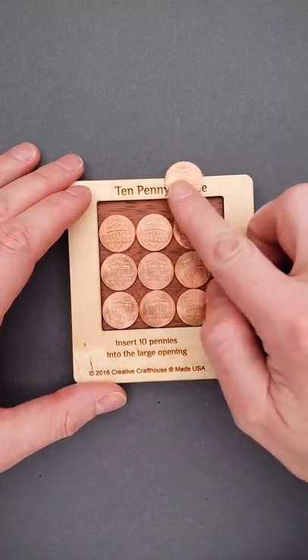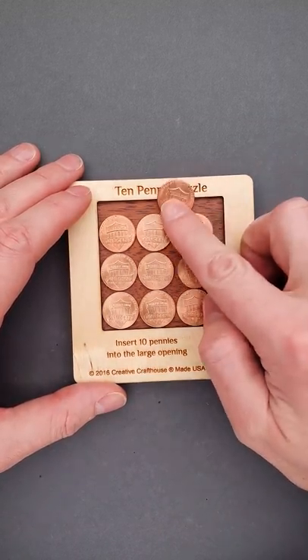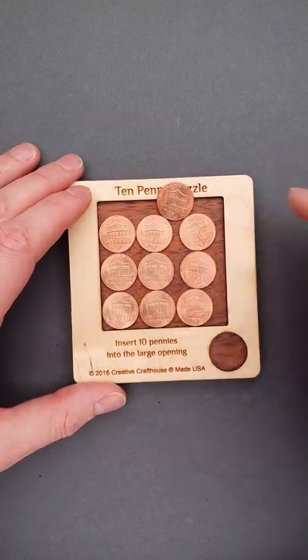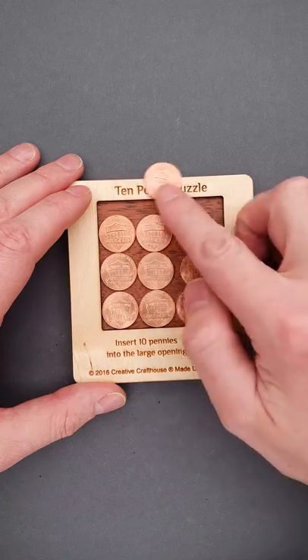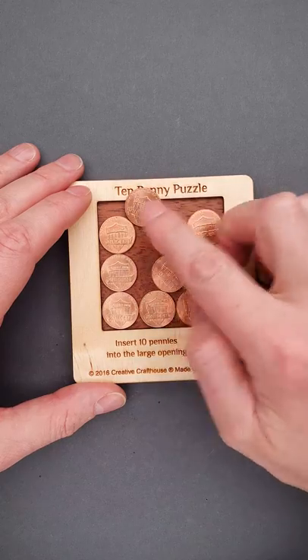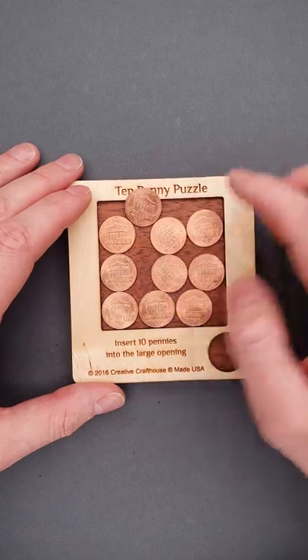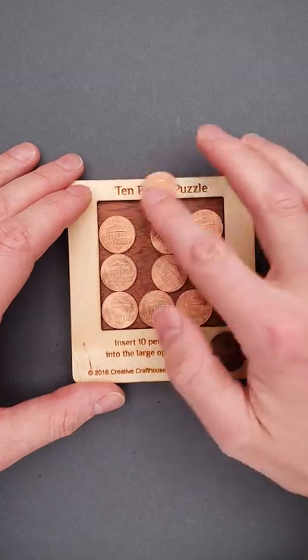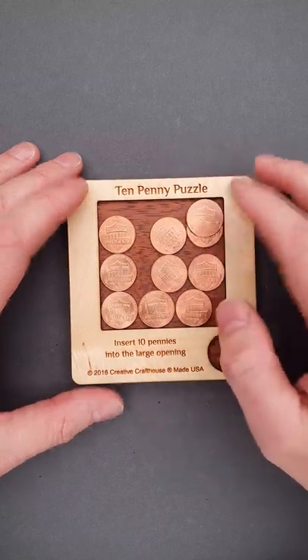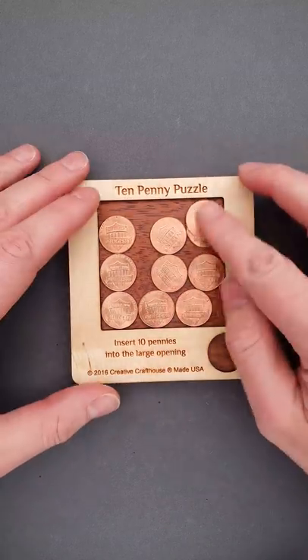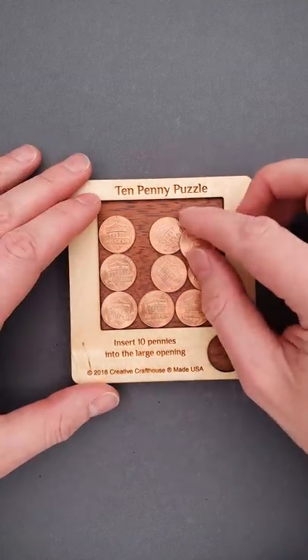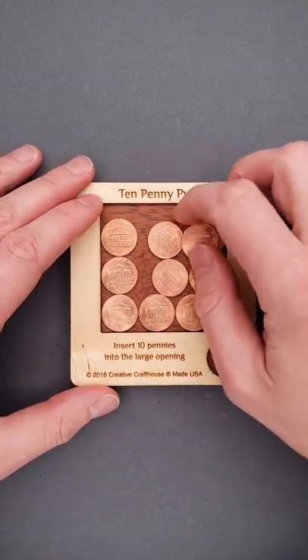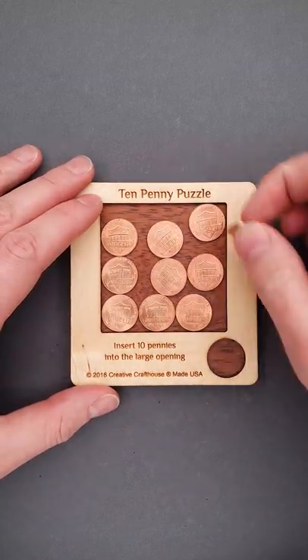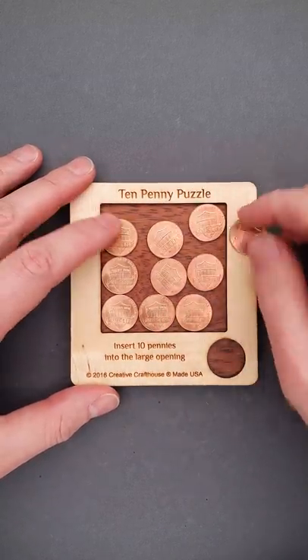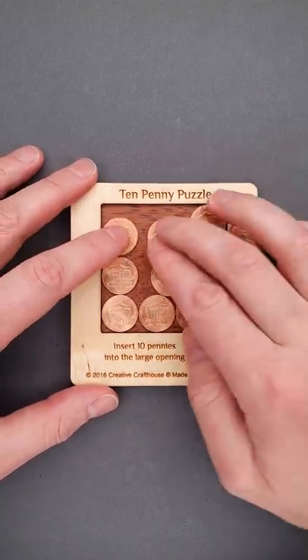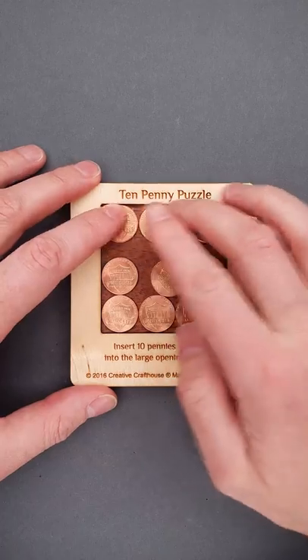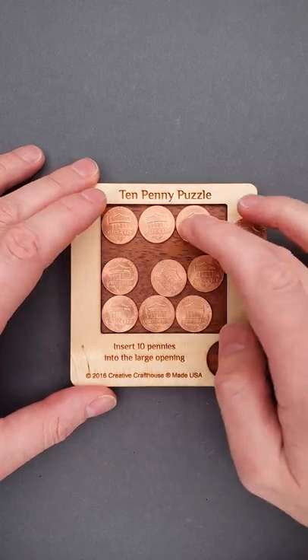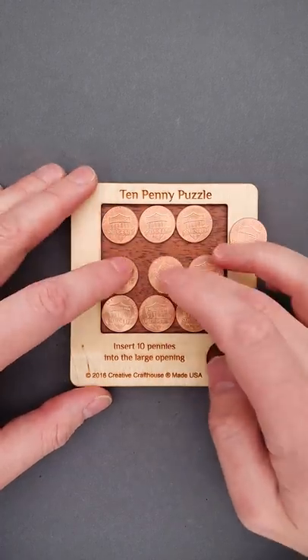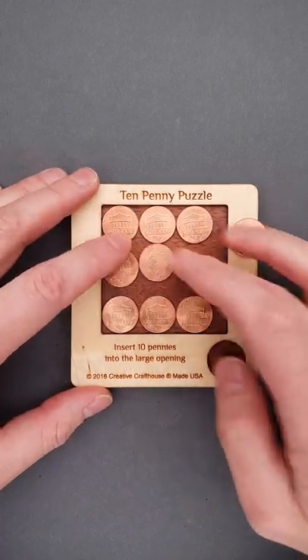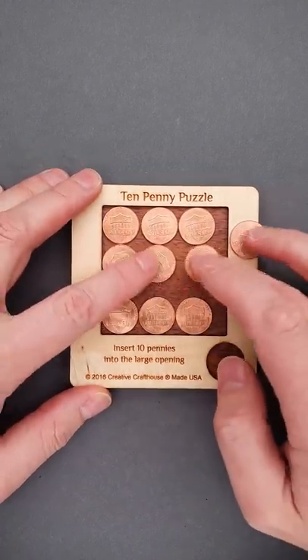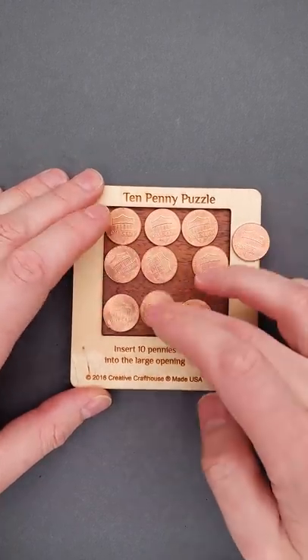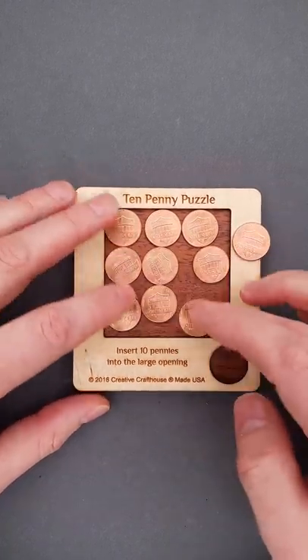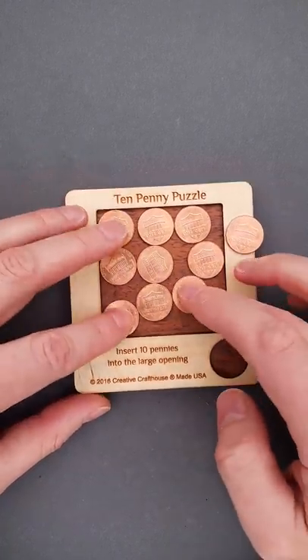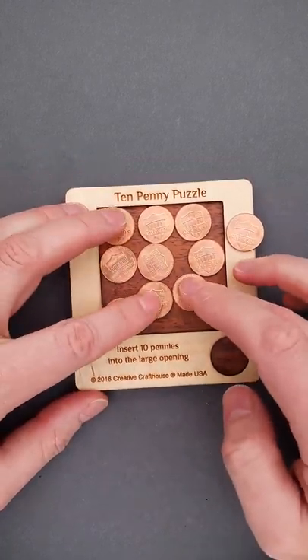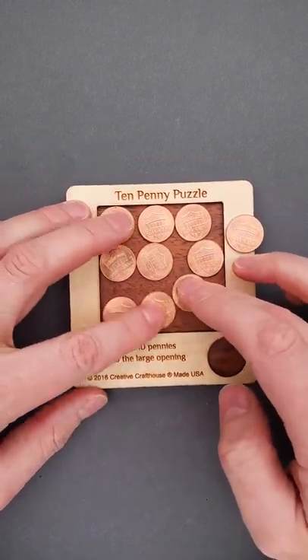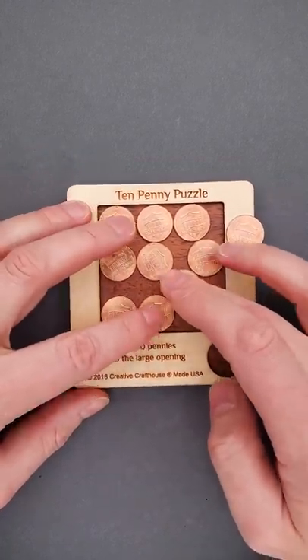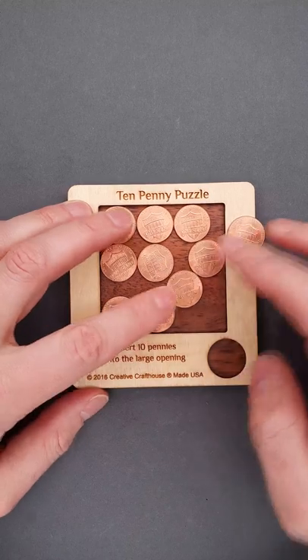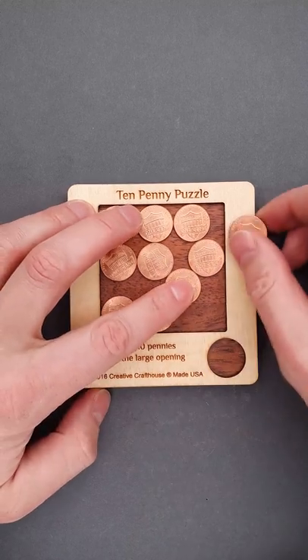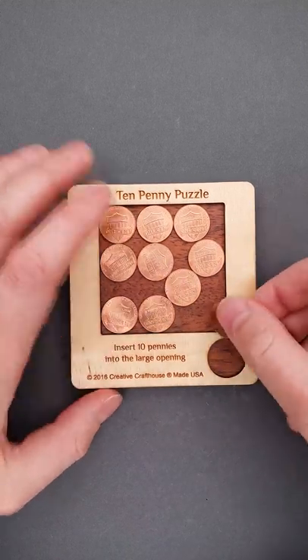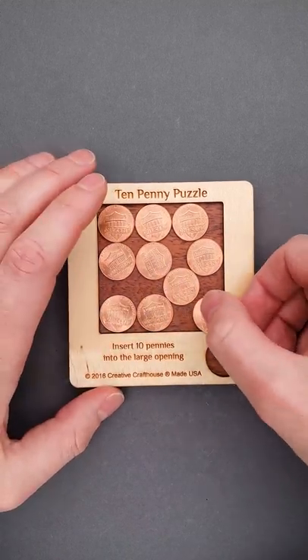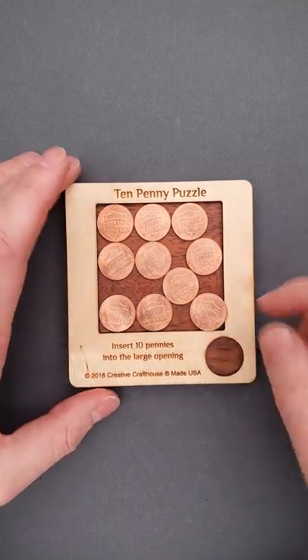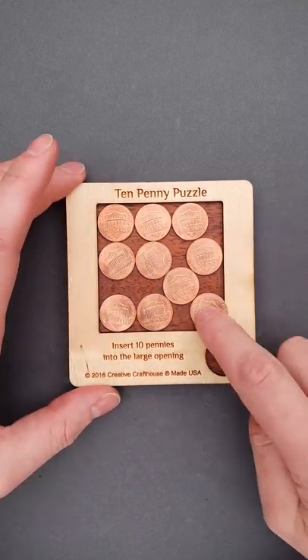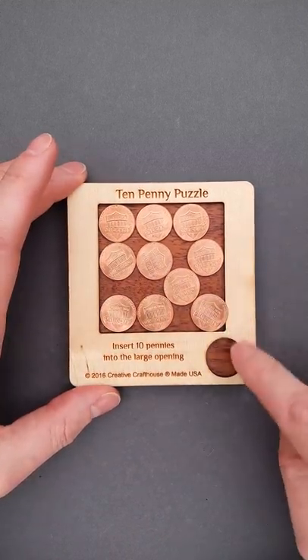You can probably fit a half of a coin here or here, but you can't cut it into two pieces. You can try to rearrange the coins inside the frame, but since this puzzle has only one solution, you will end up with the coin that doesn't really fit inside.